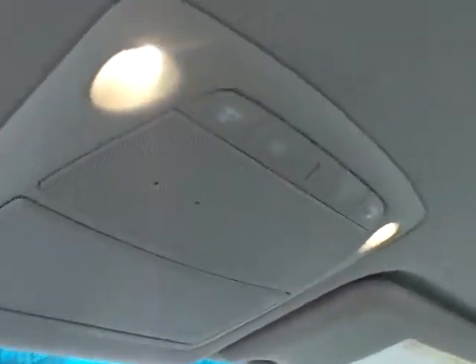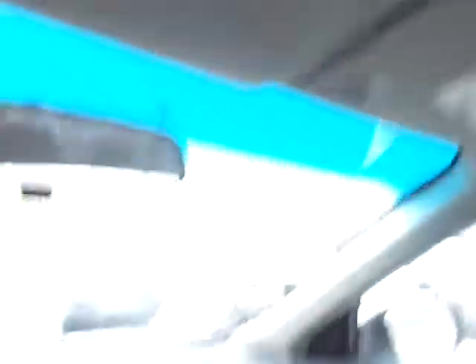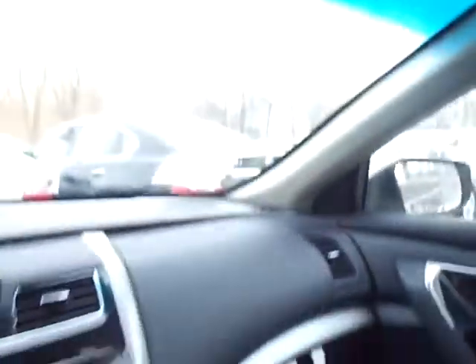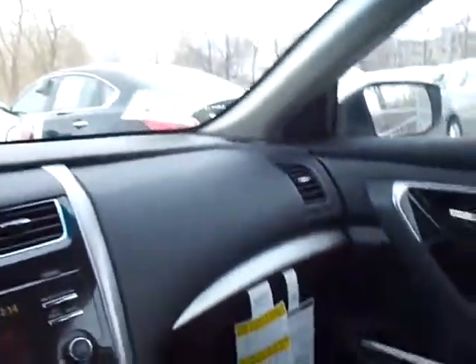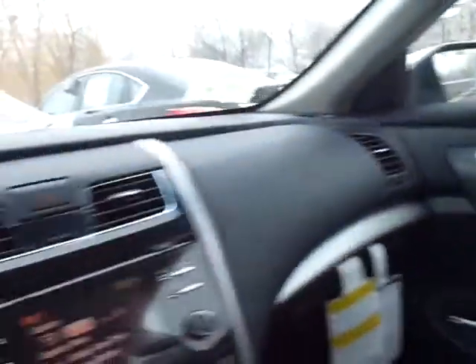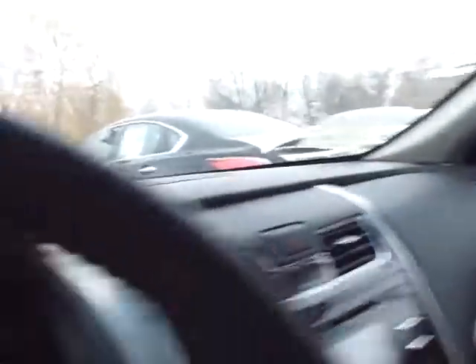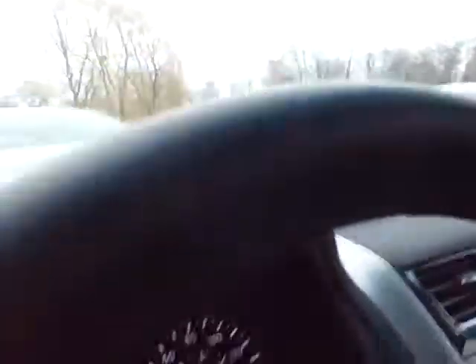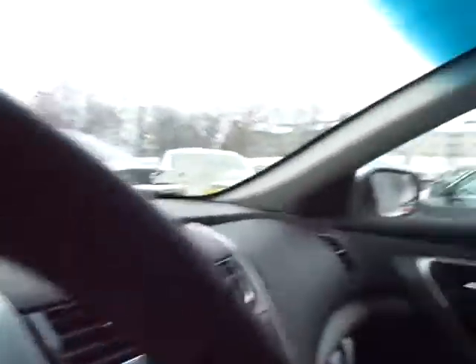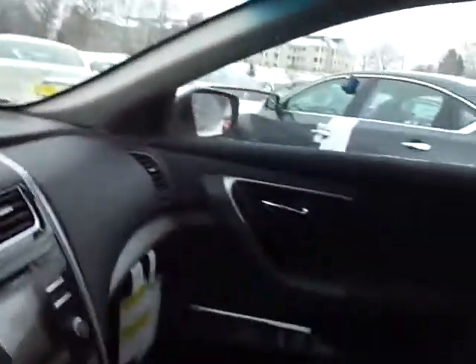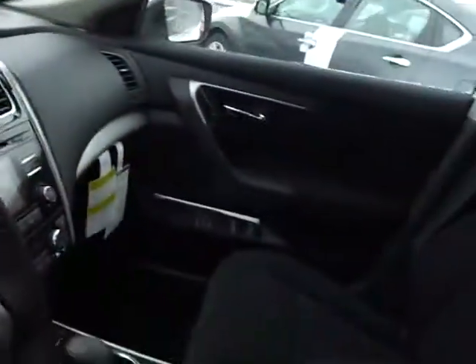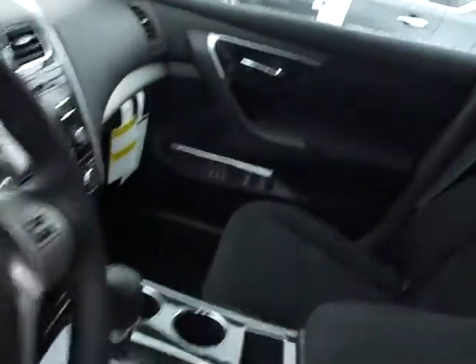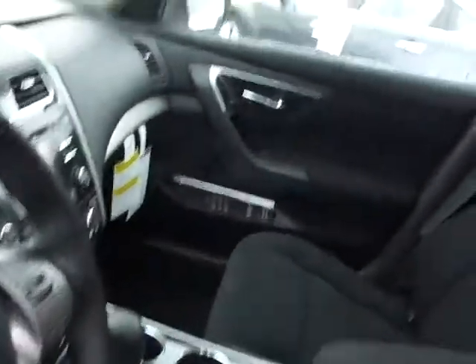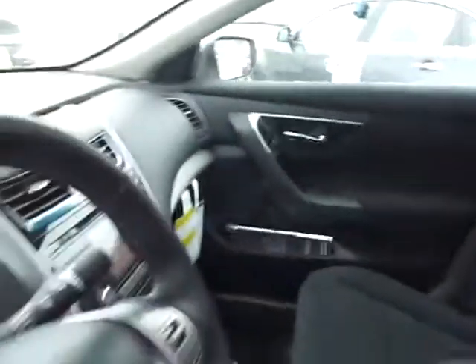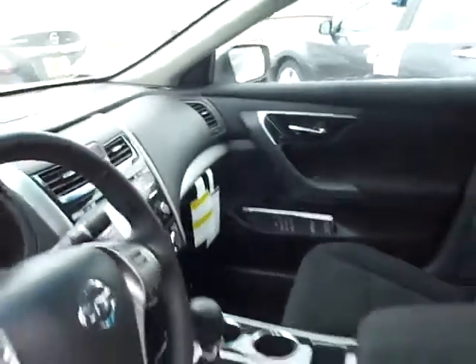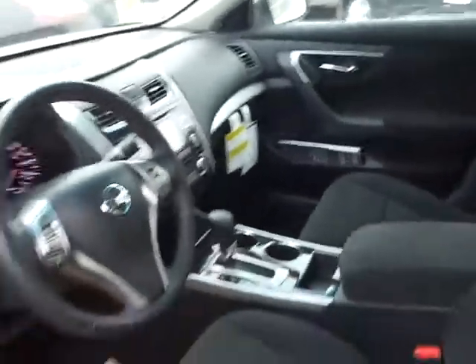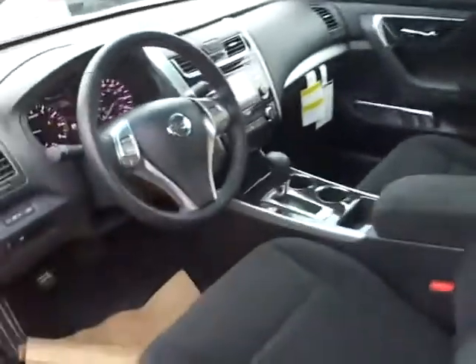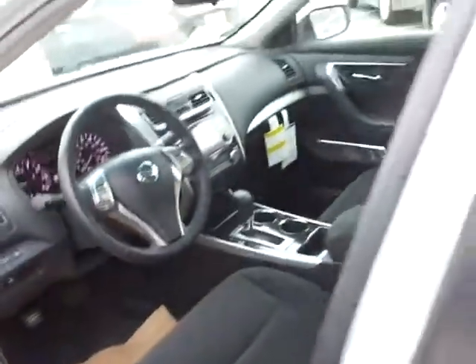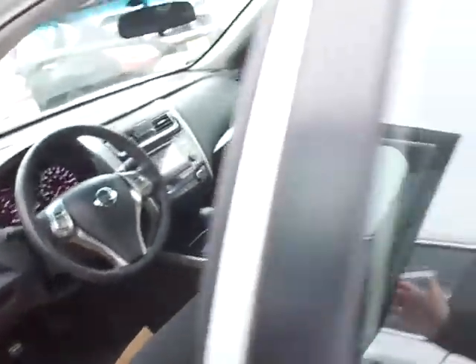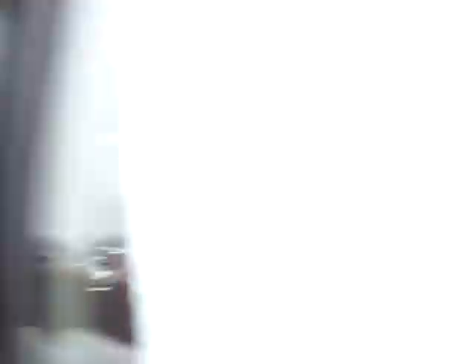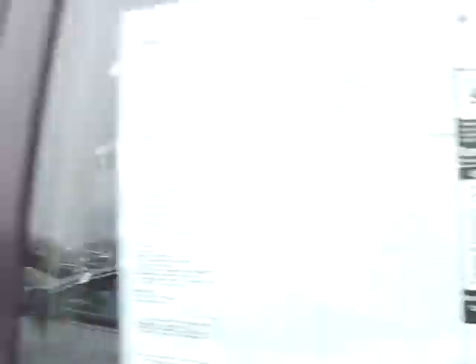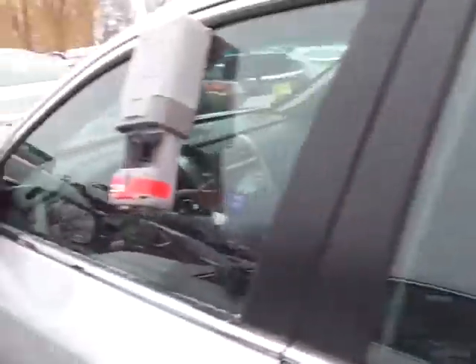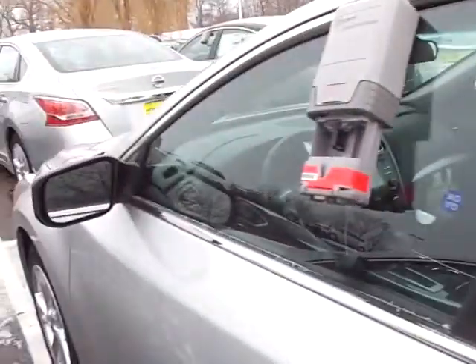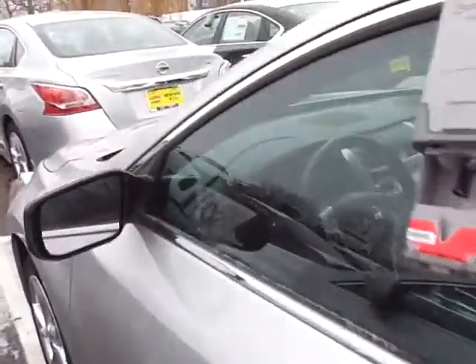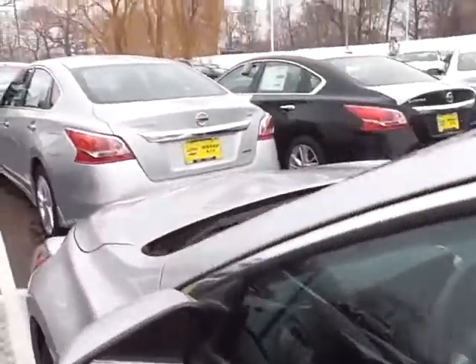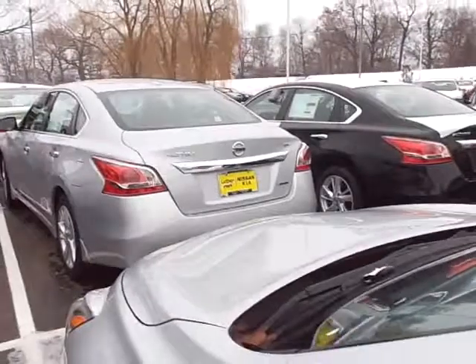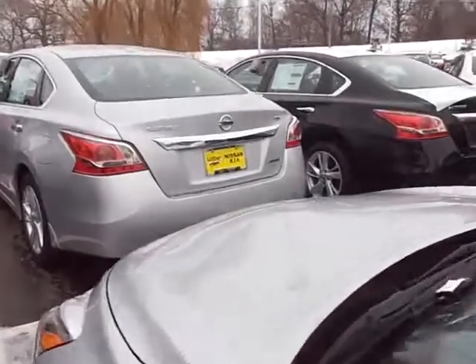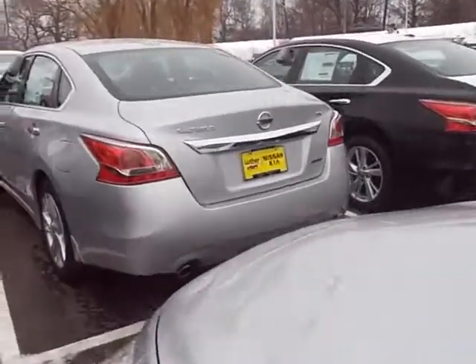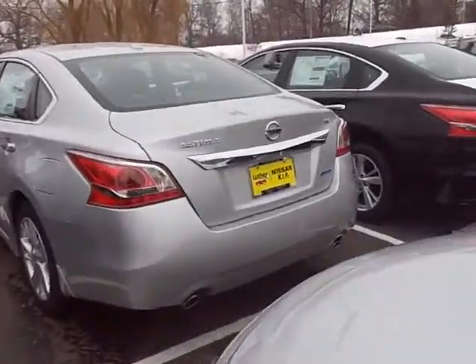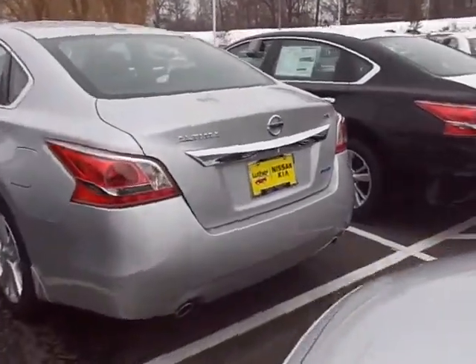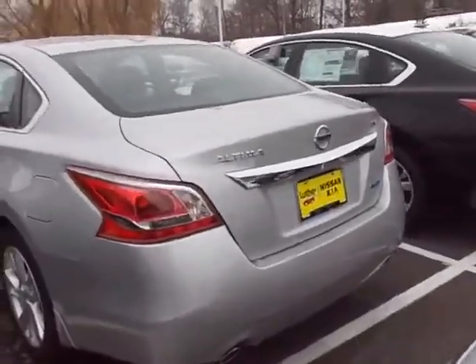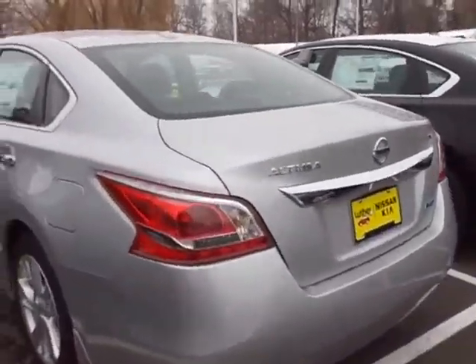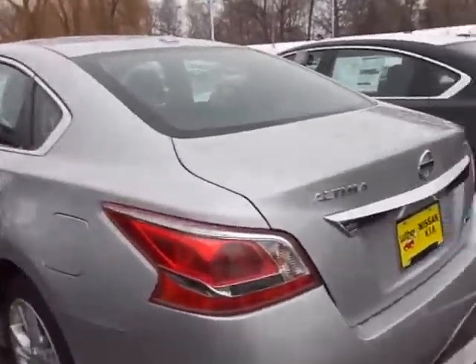Very nice cars — I love the new Altimas, they're great. So as you can see, we've got a couple of them in stock. Here's another SV — this one has a convenience package and it's silver as well.